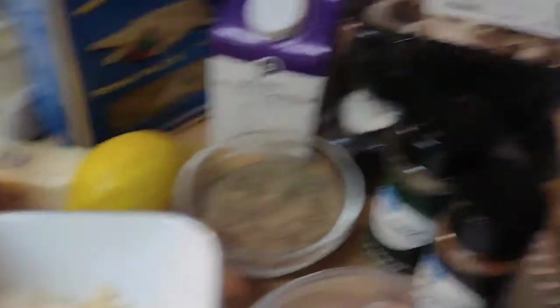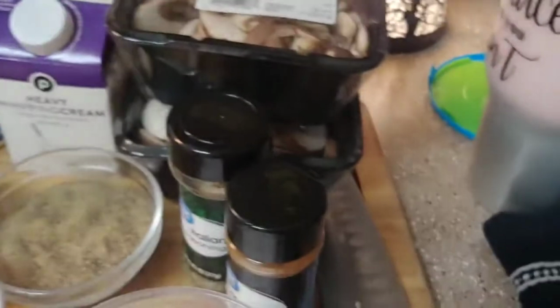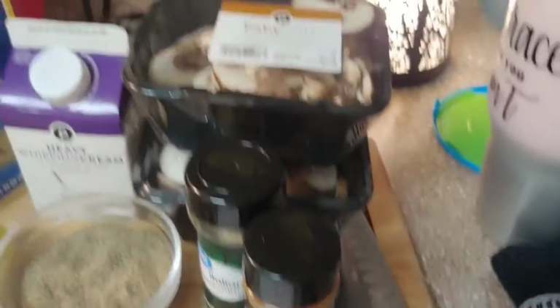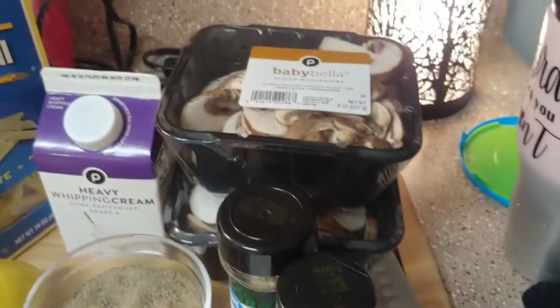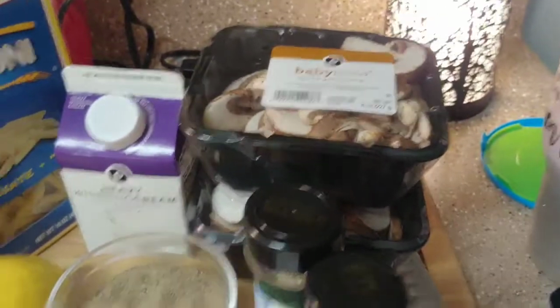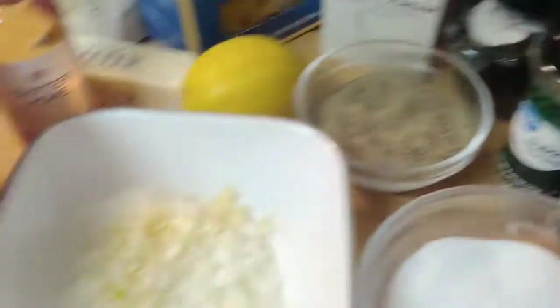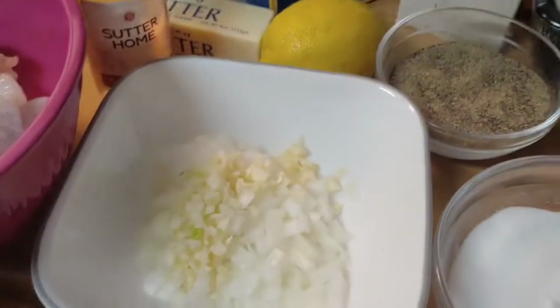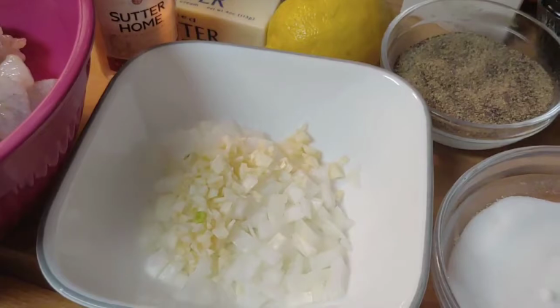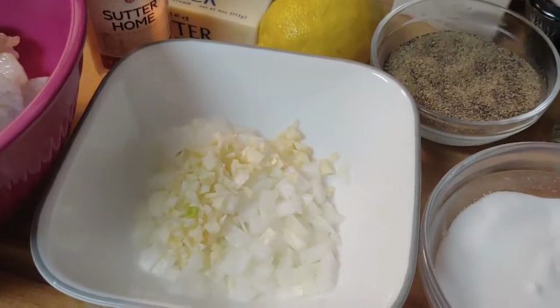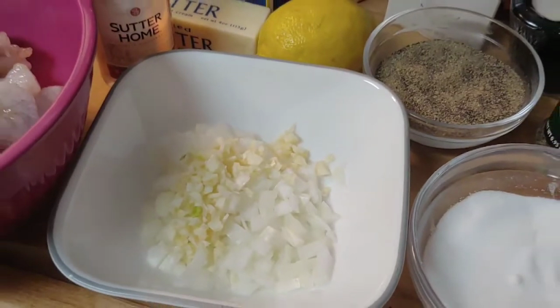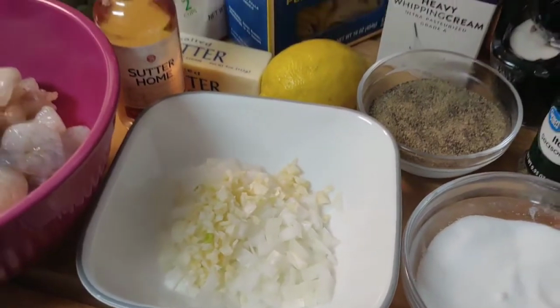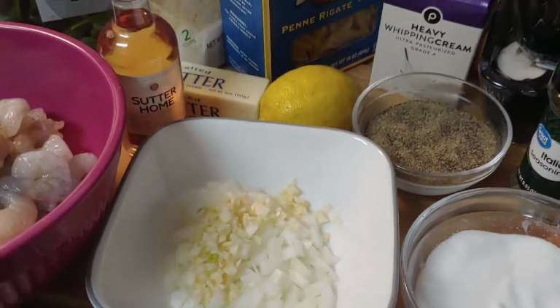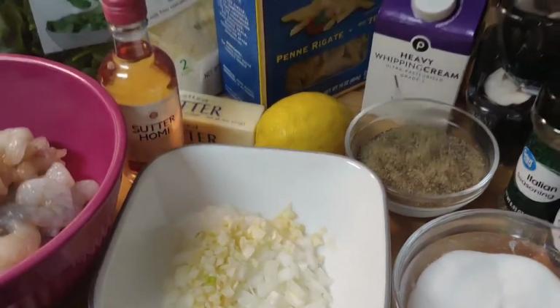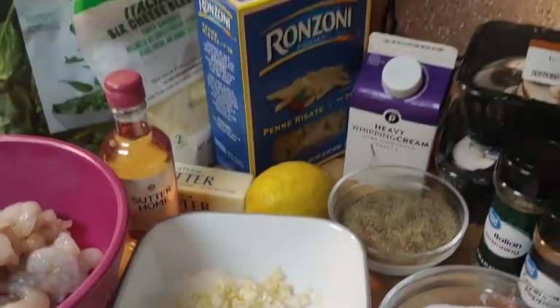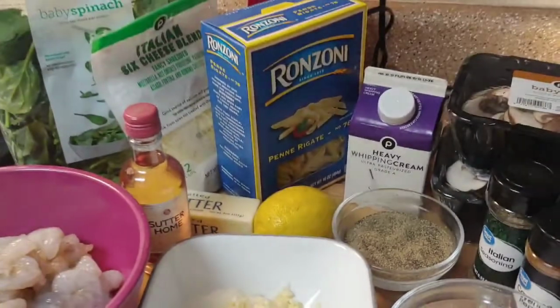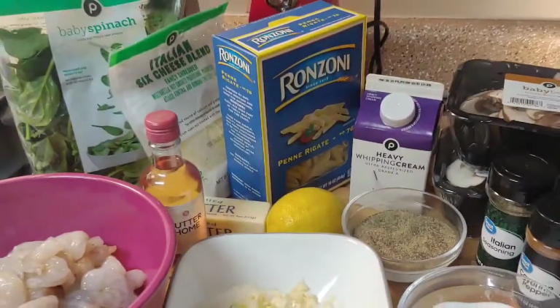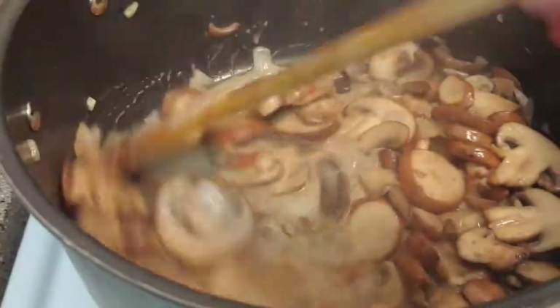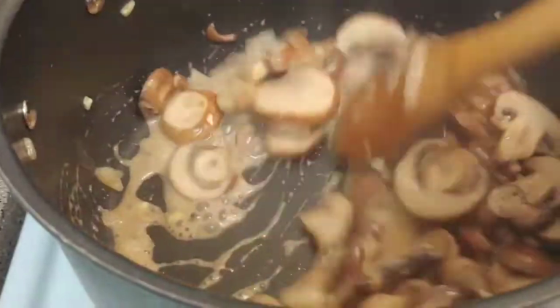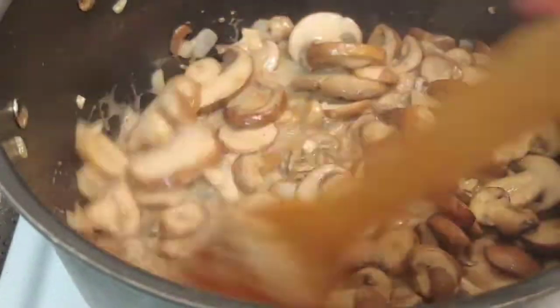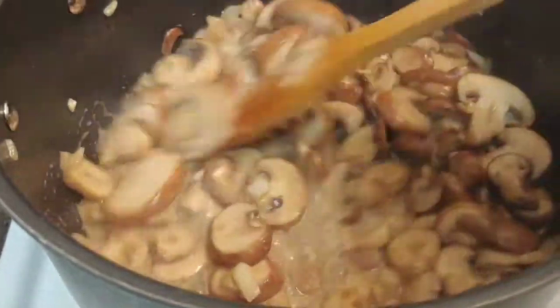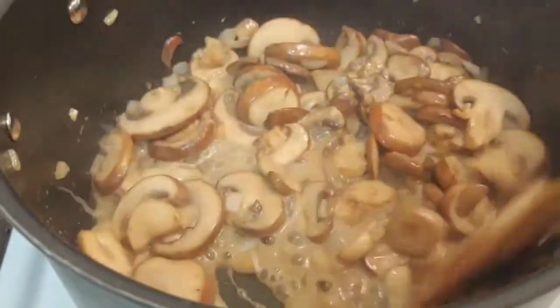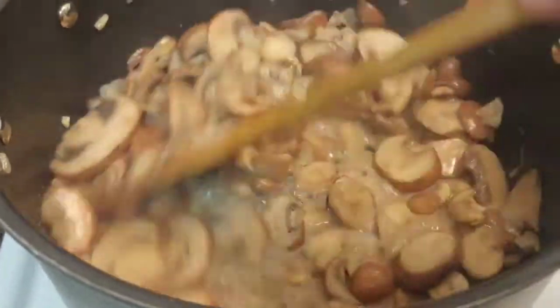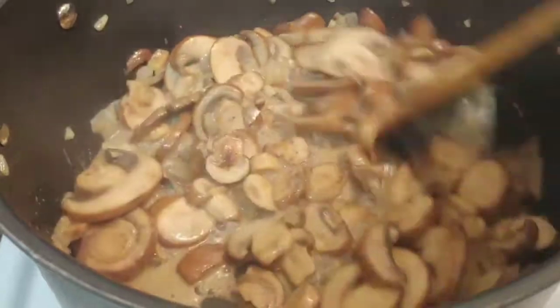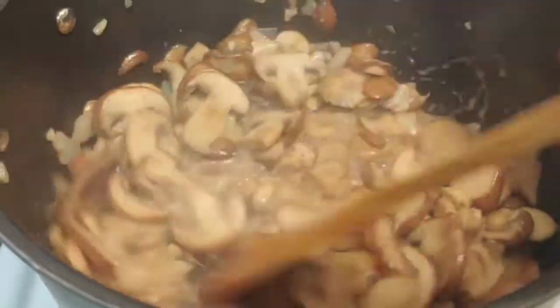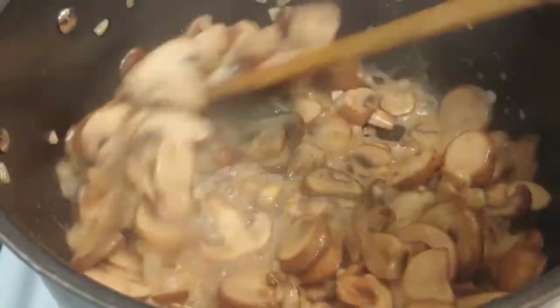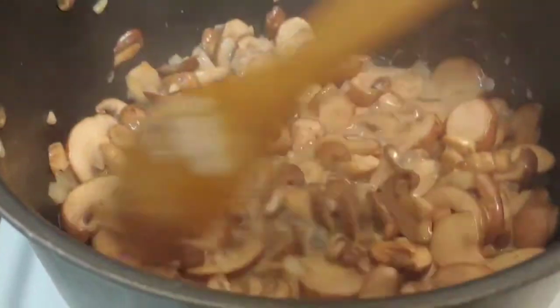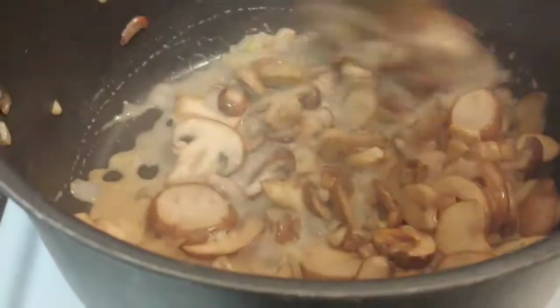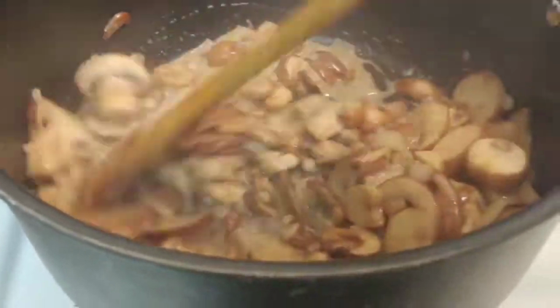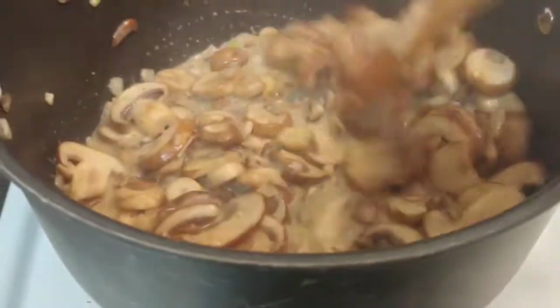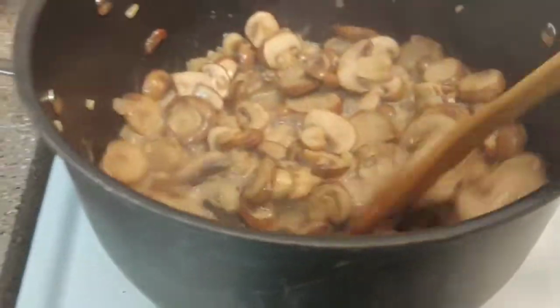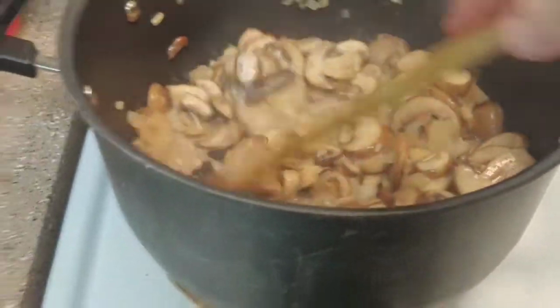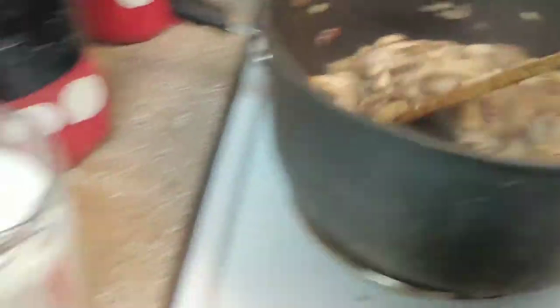There are my mushrooms, and my mushrooms, onion, and garlic are all cooked up. They're all in here cooked and tender, so now we move on to the sauce.